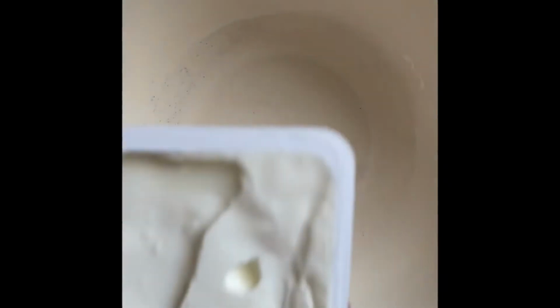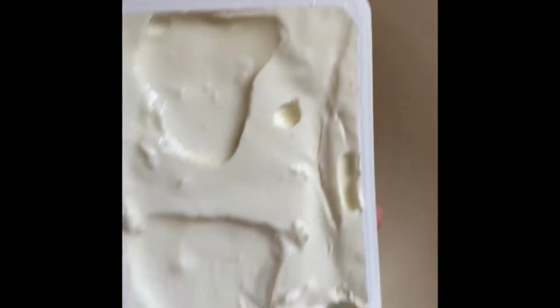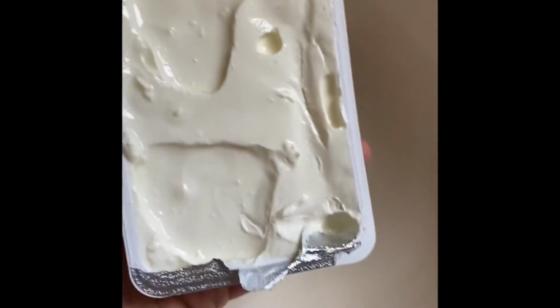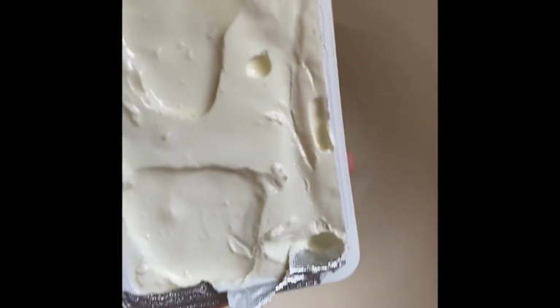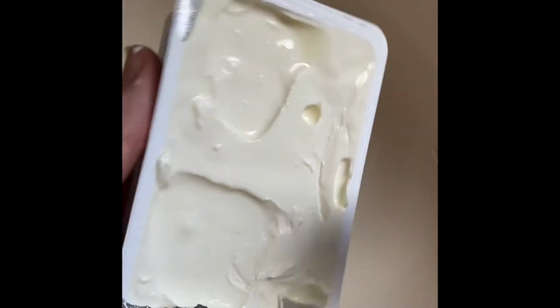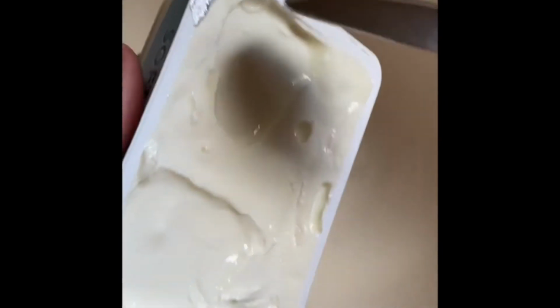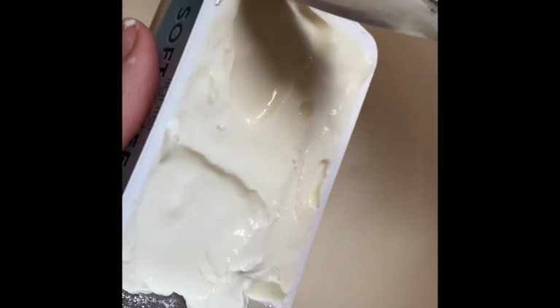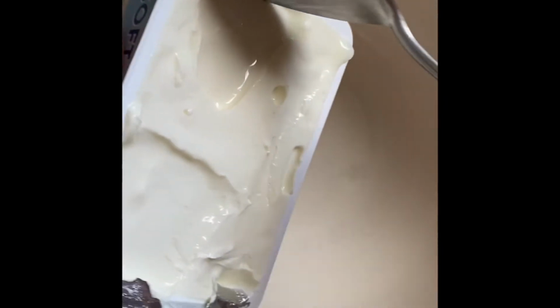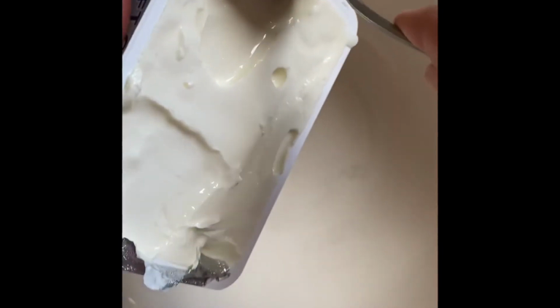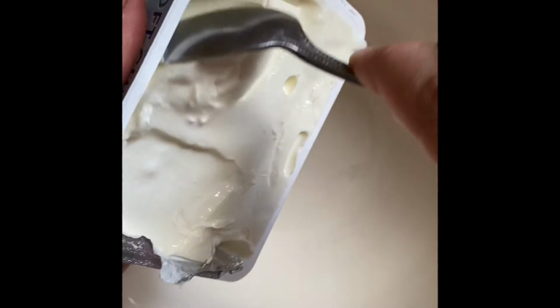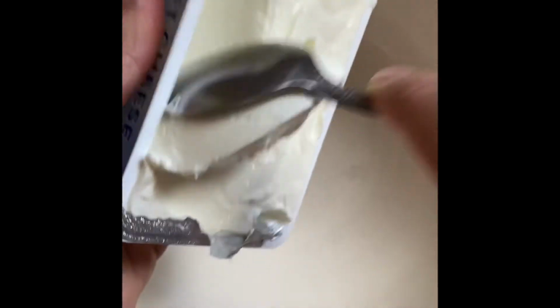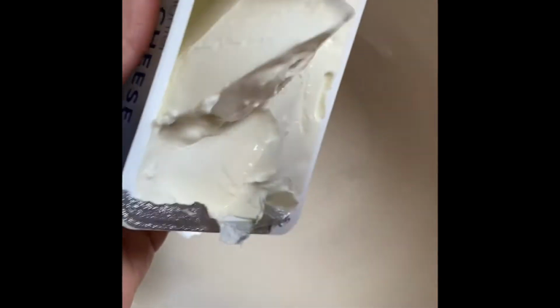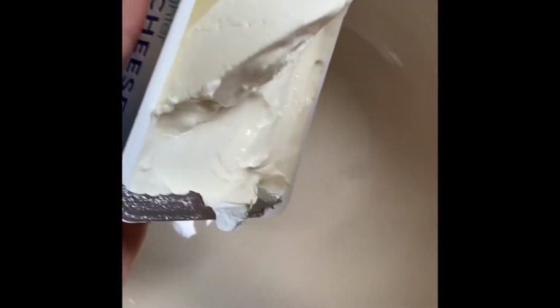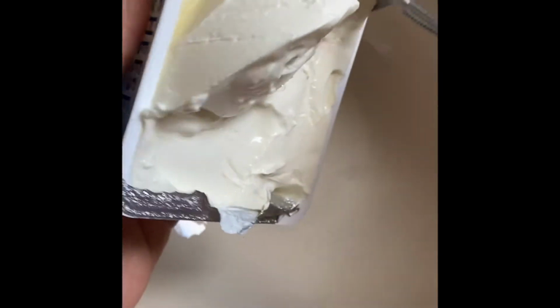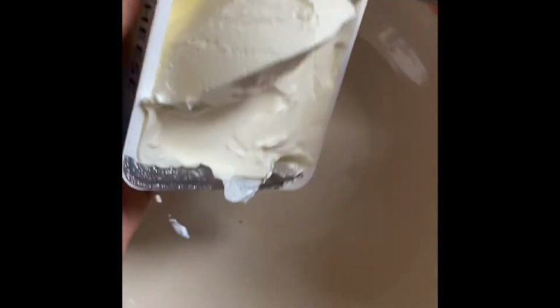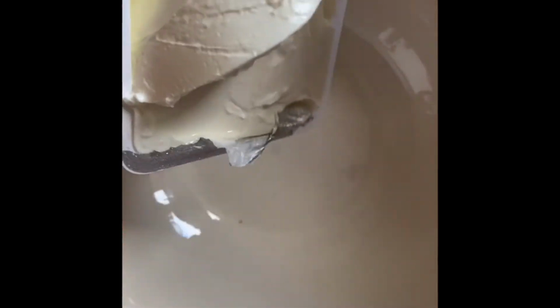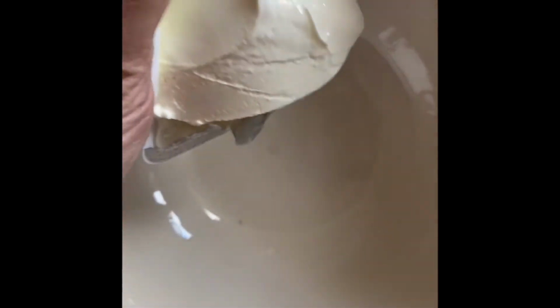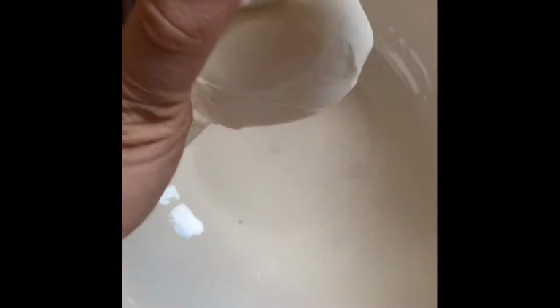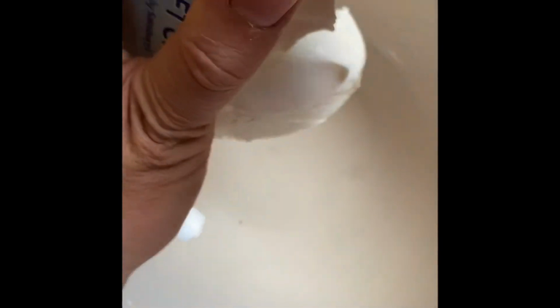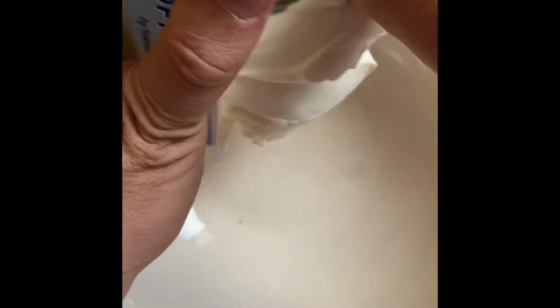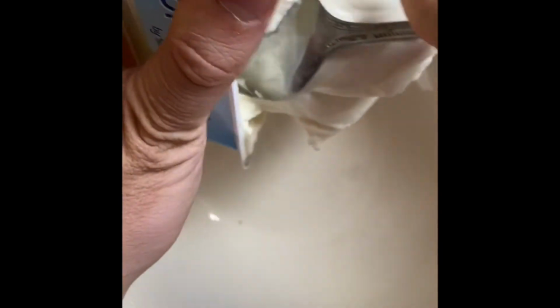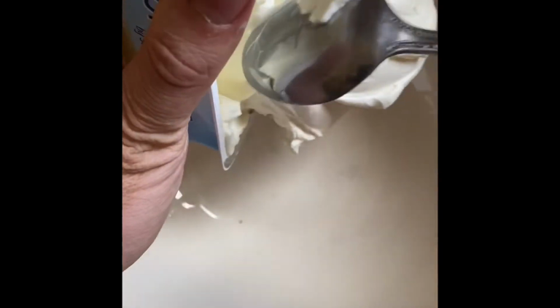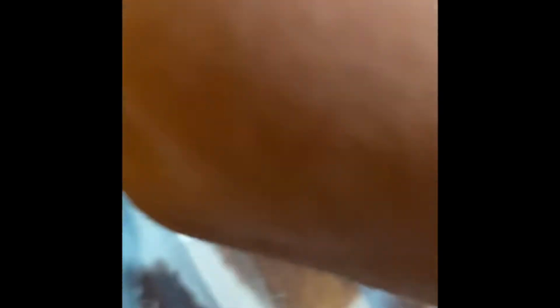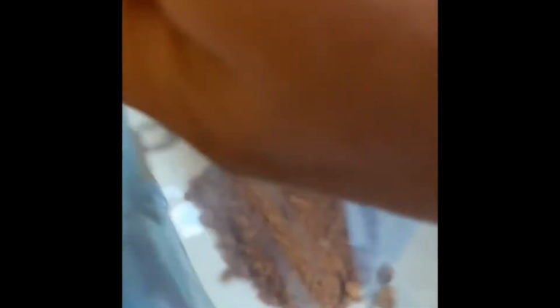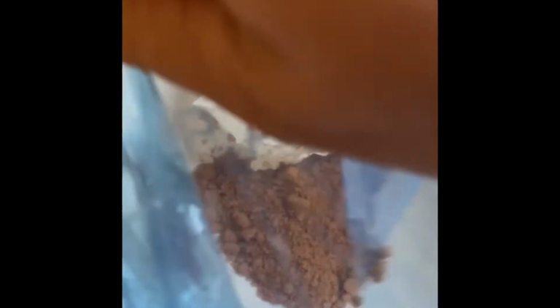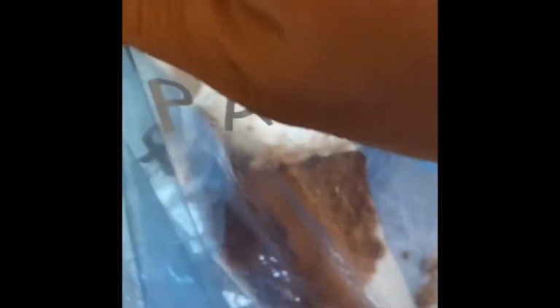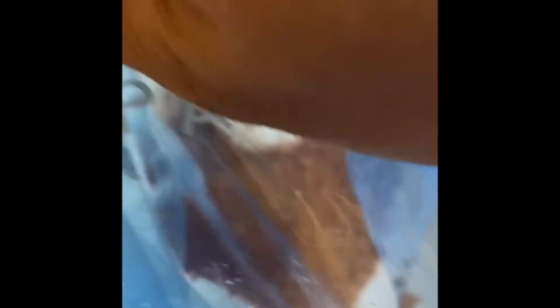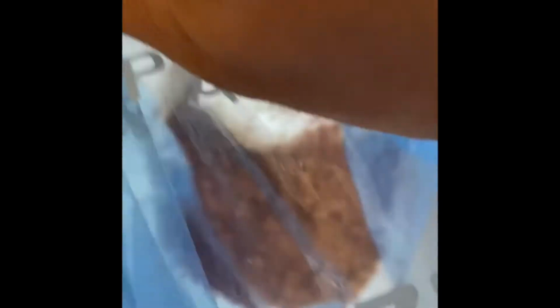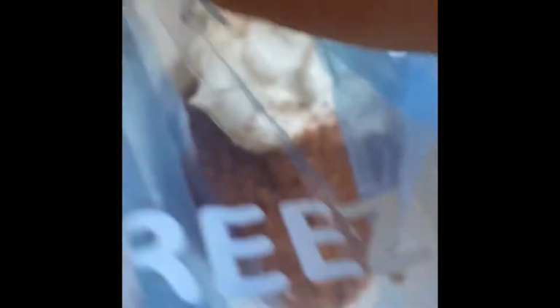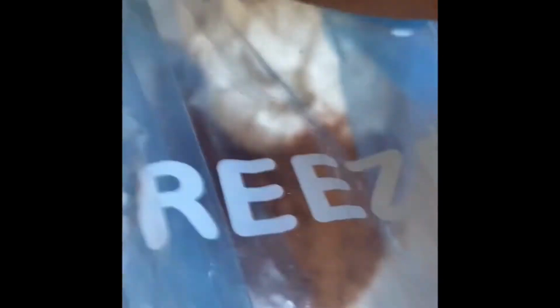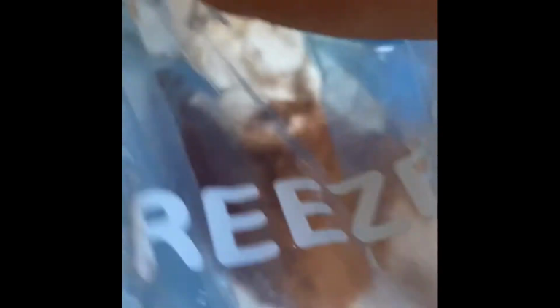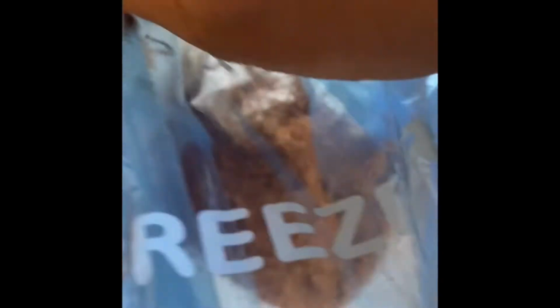Then add a 200 gram pack of cream cheese to the mixing bowl. Then add the biscoff biscuits you just crushed to the cream cheese.